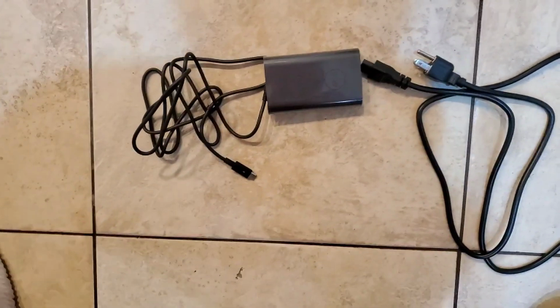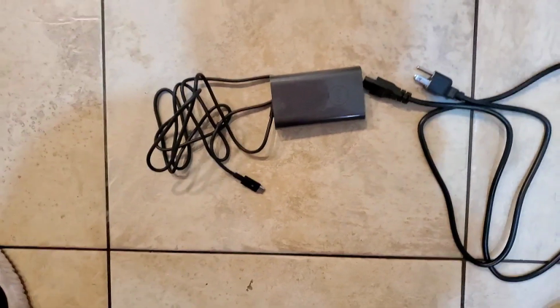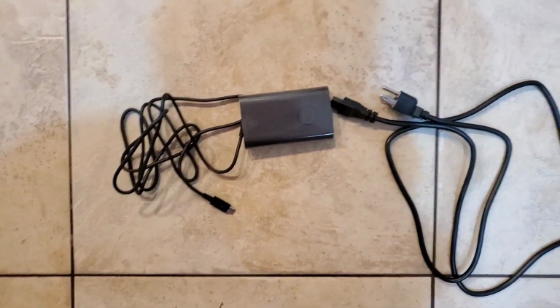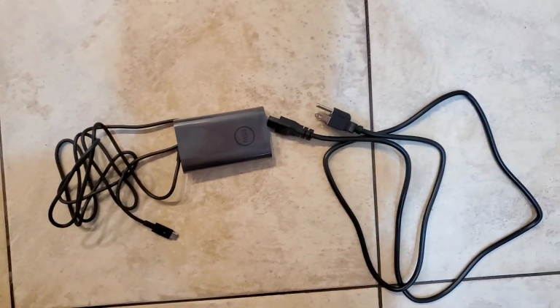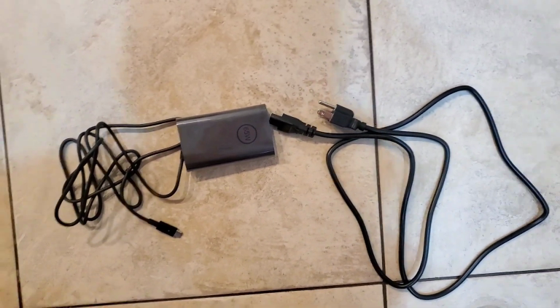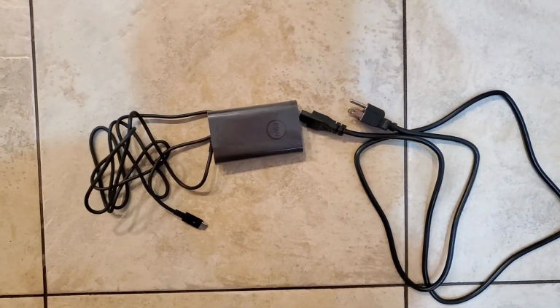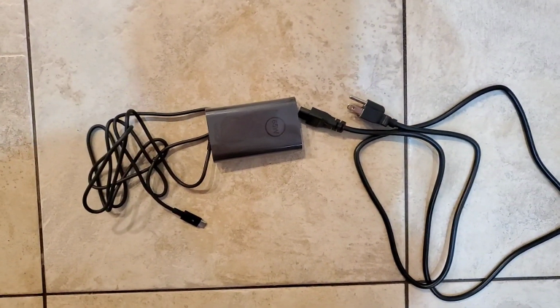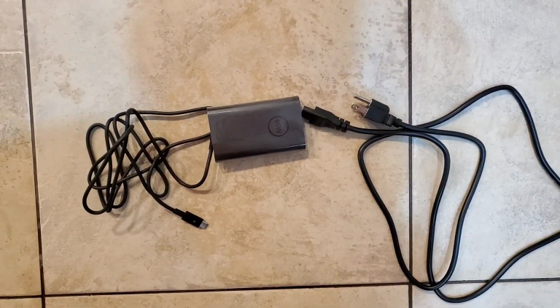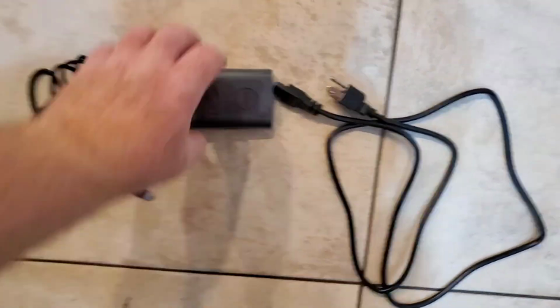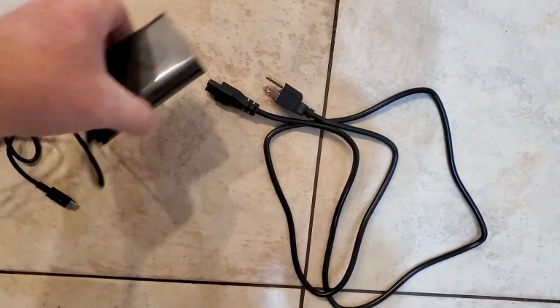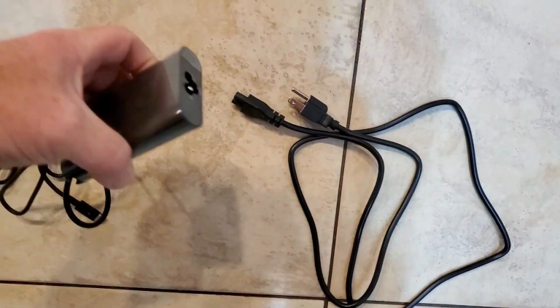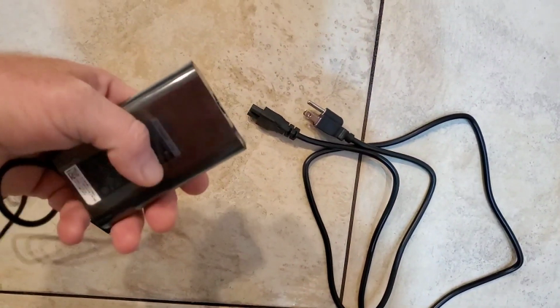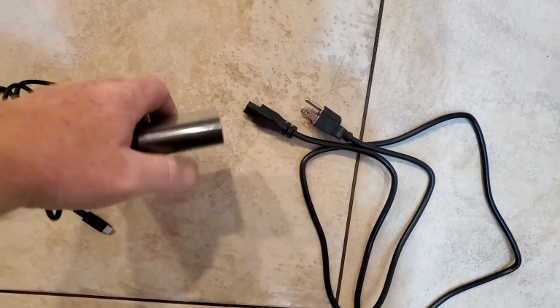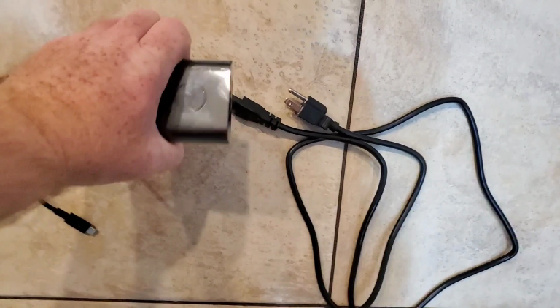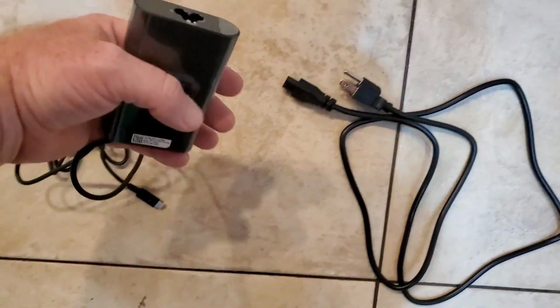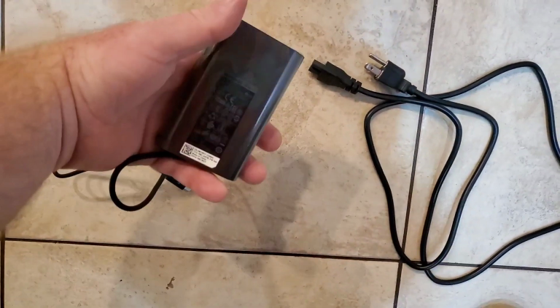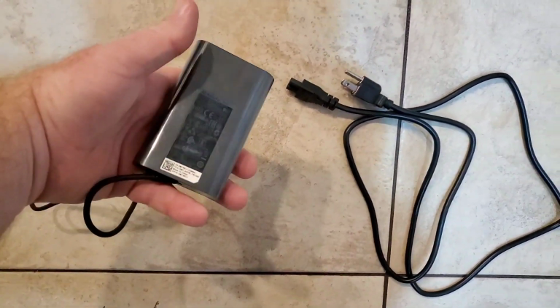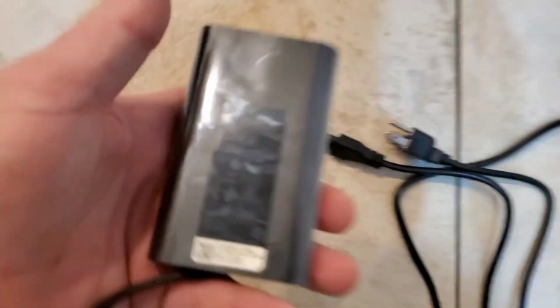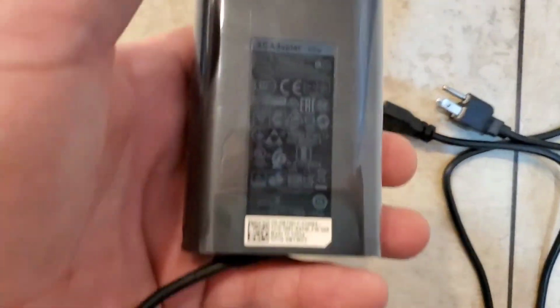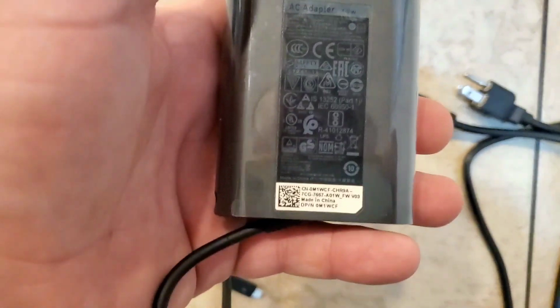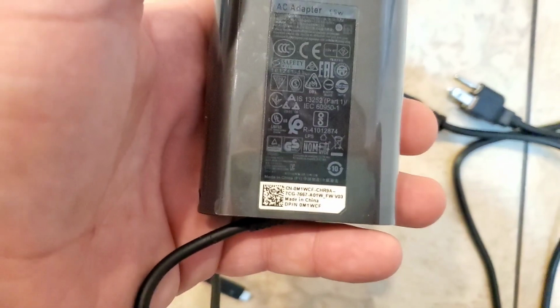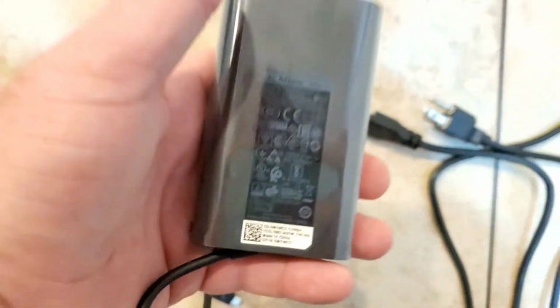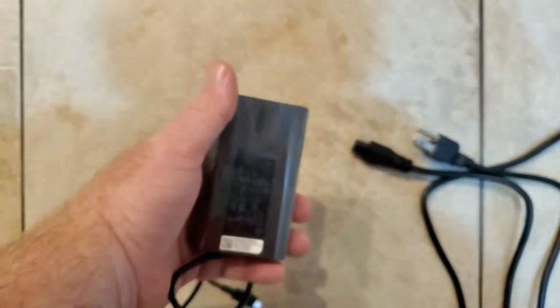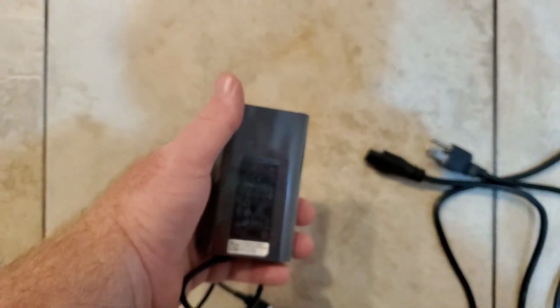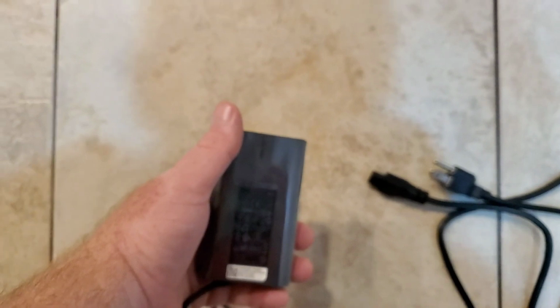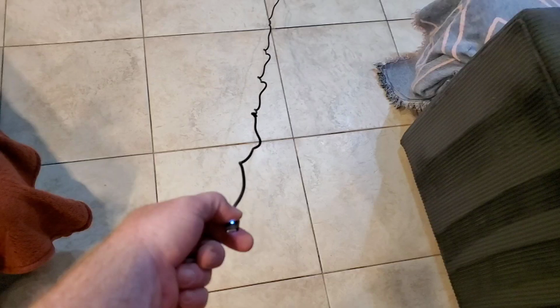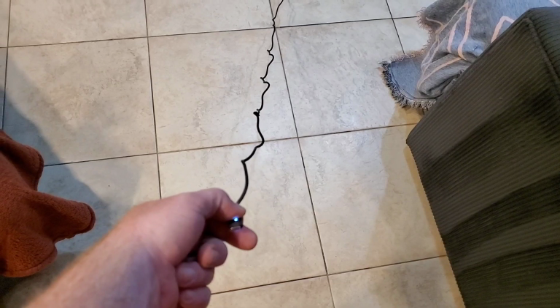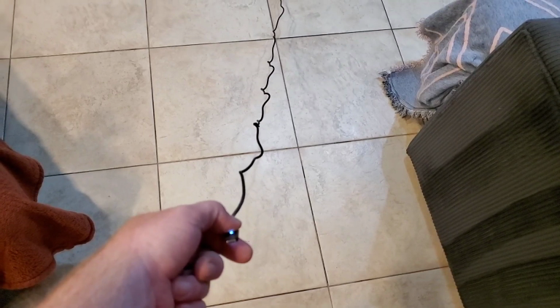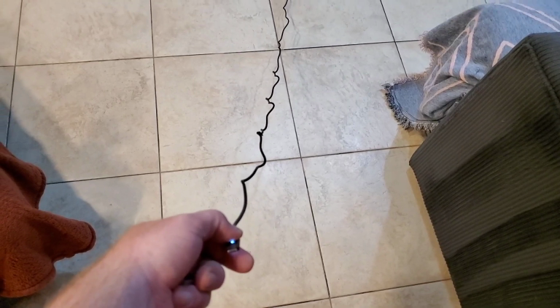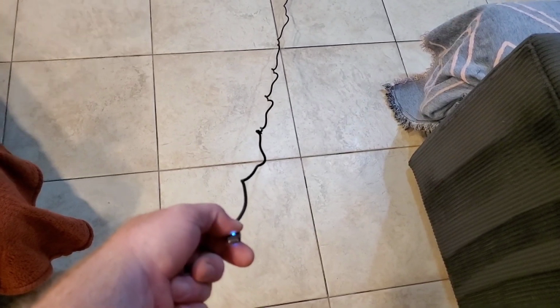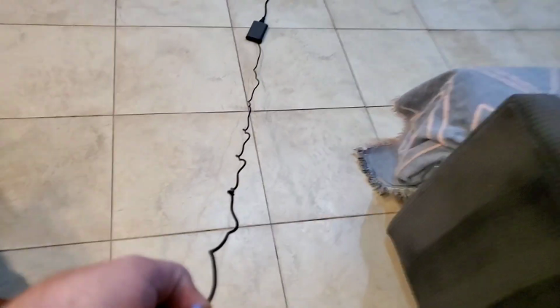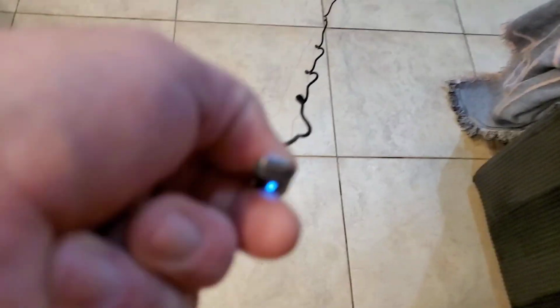One thing I noticed is that it's nice and long. It feels solid, this little box — it's compact. Now let's make sure it works. One thing to notice is the USB-C cable right here.